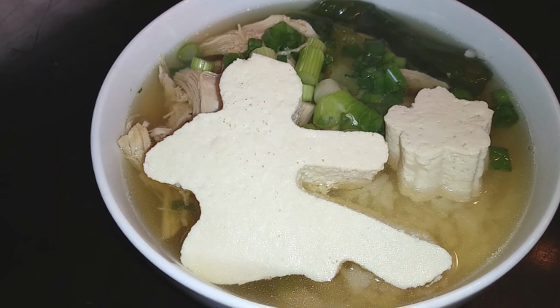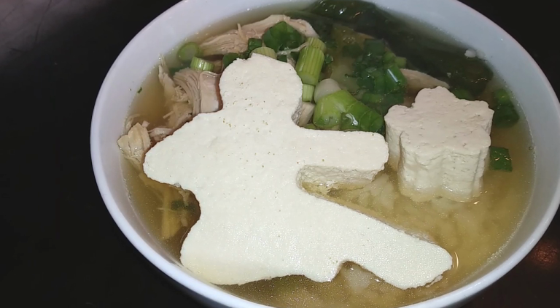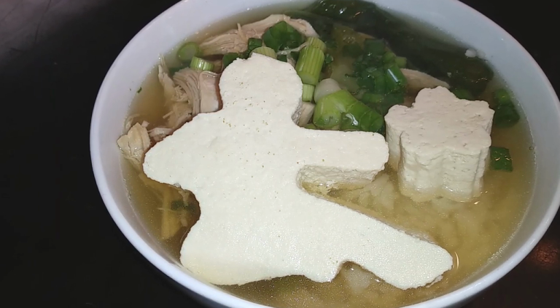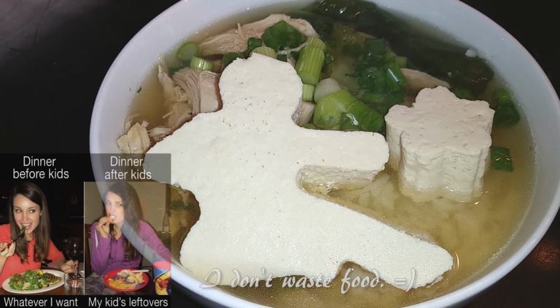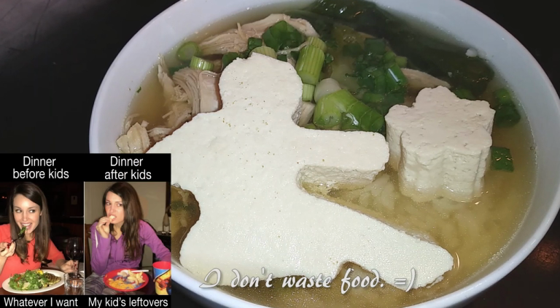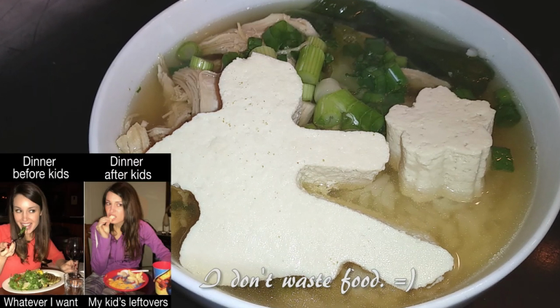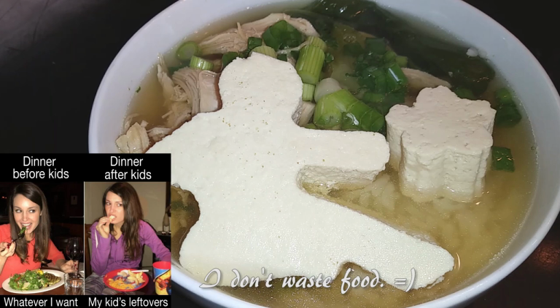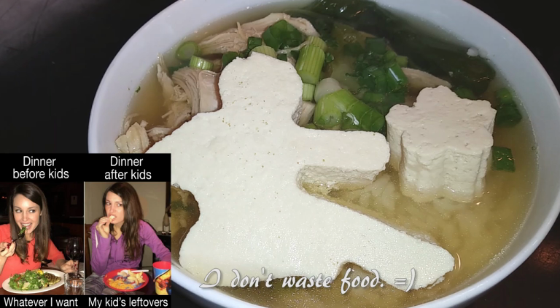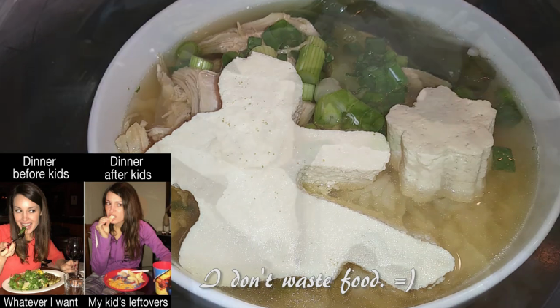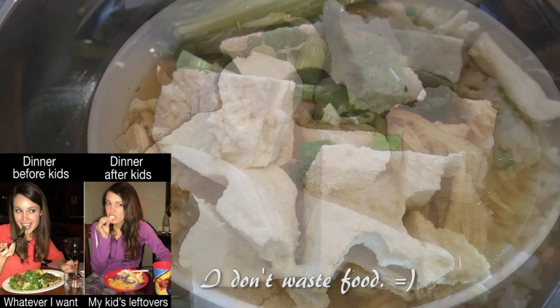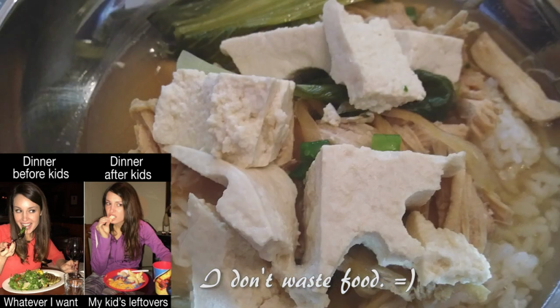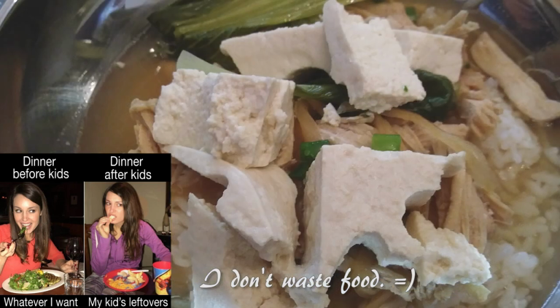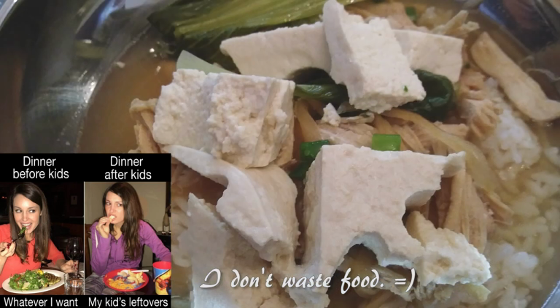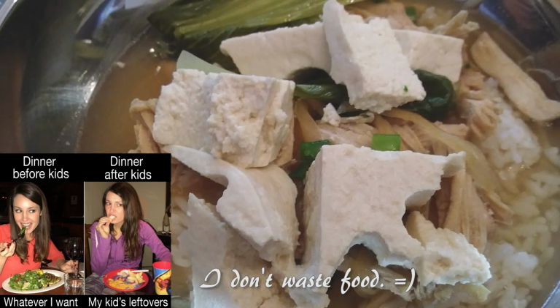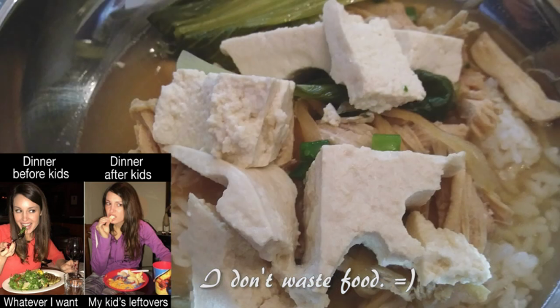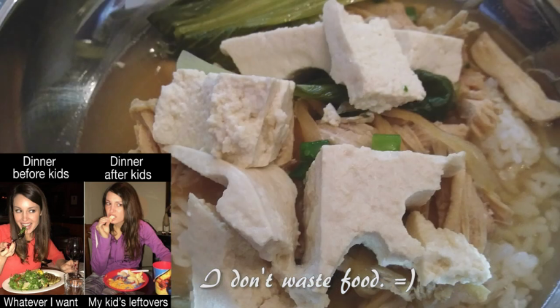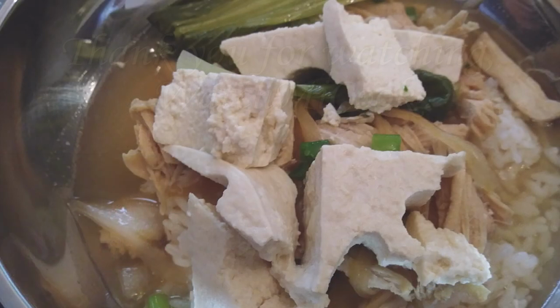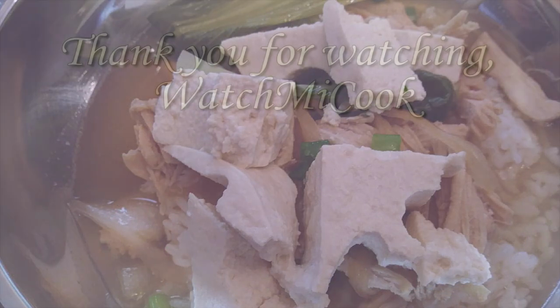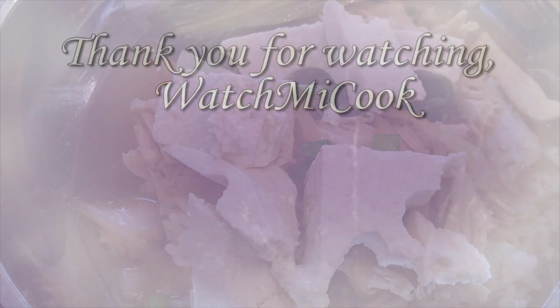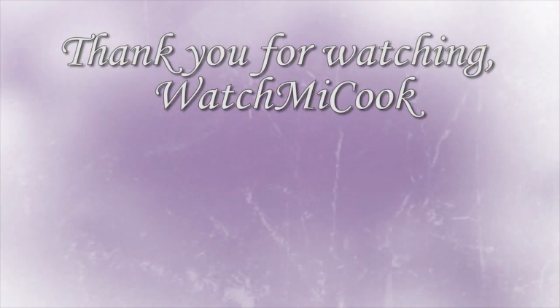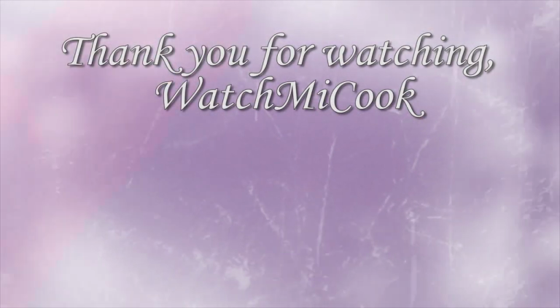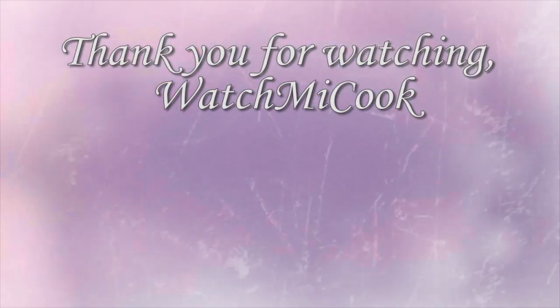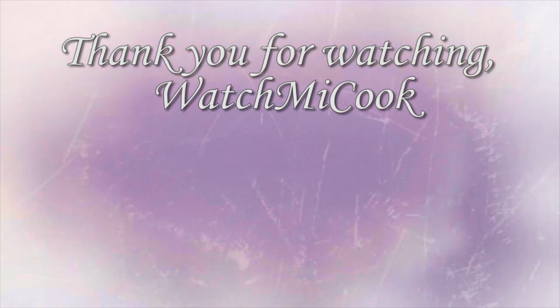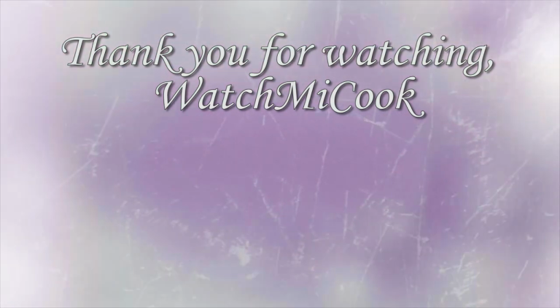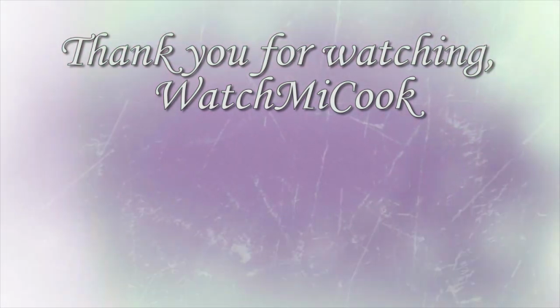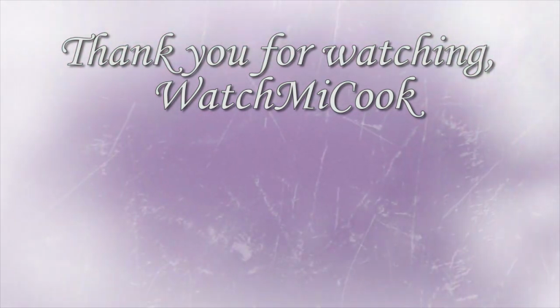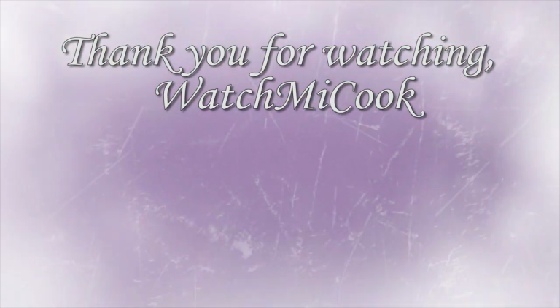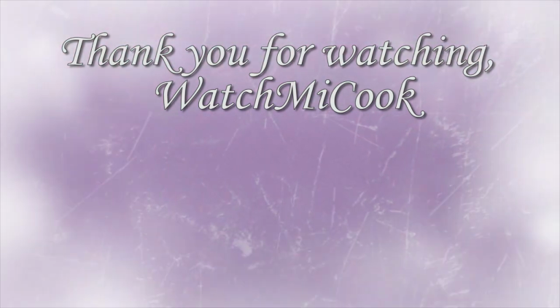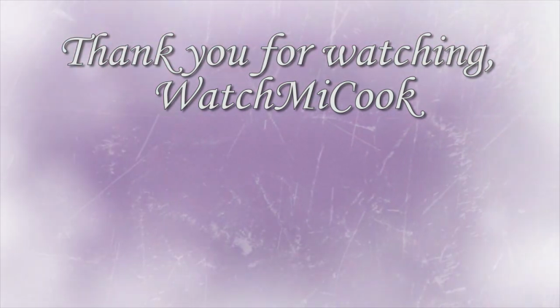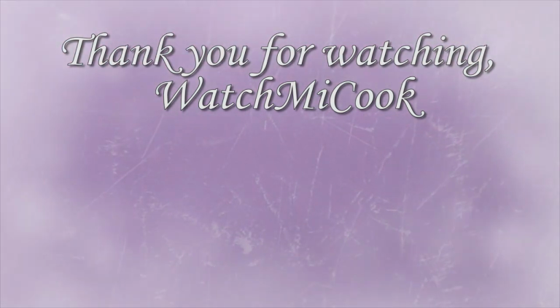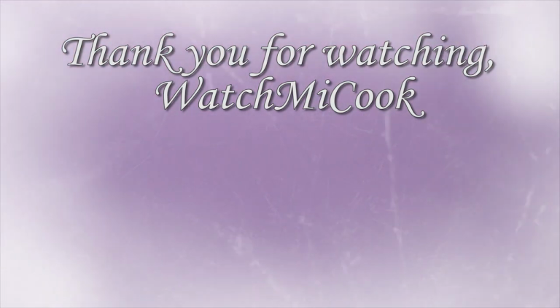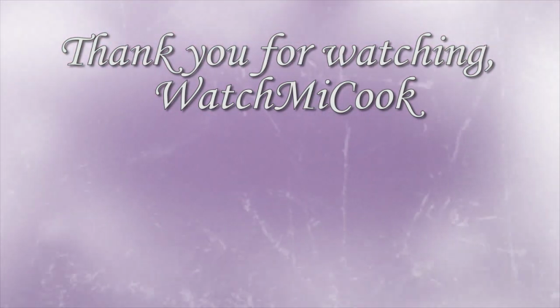I don't waste the food — all the extra tofu, that's all mine. If you guys like this video, please subscribe. Thank you for watching. Watch me cook. Have a great day.